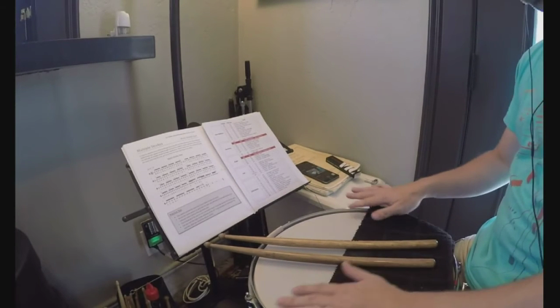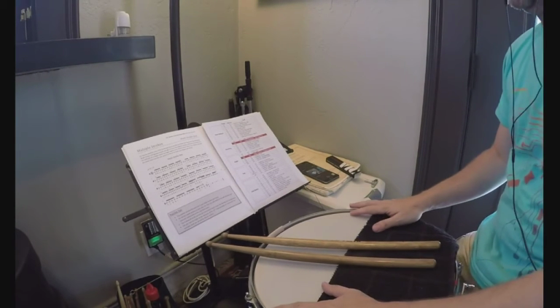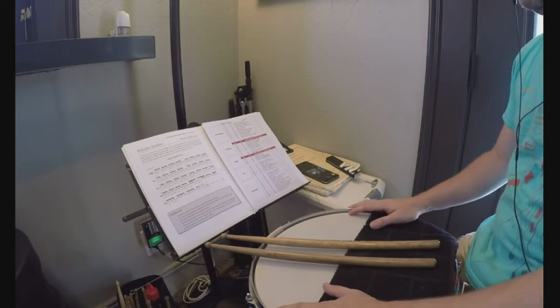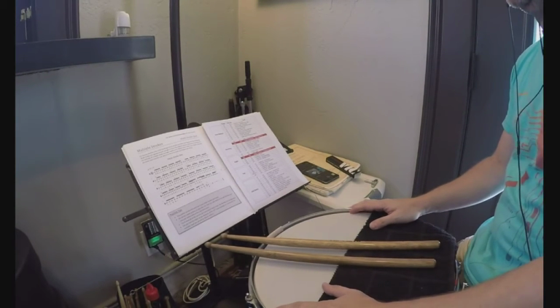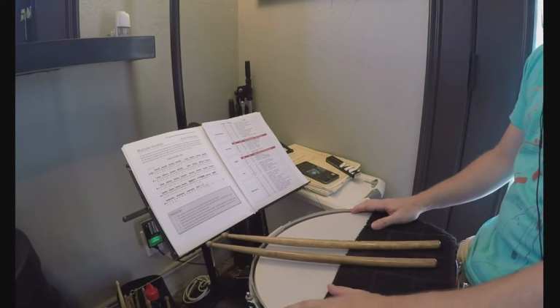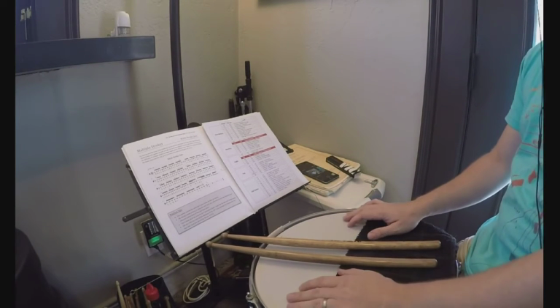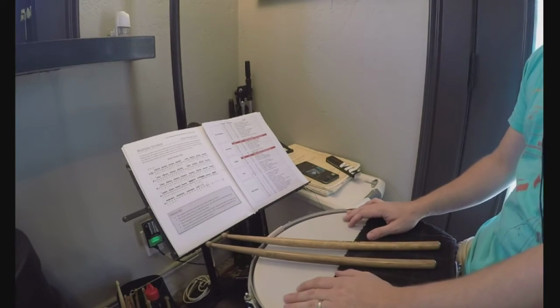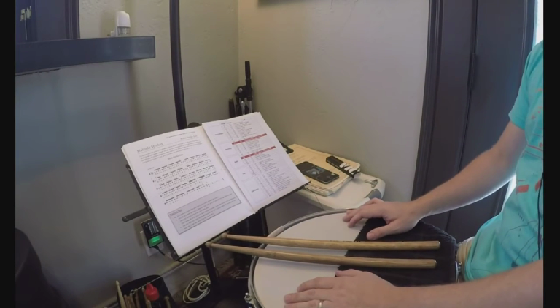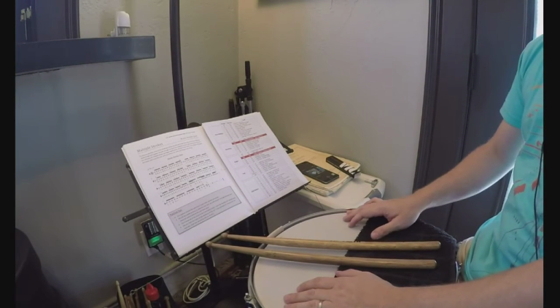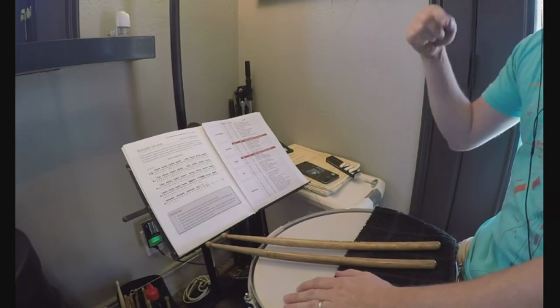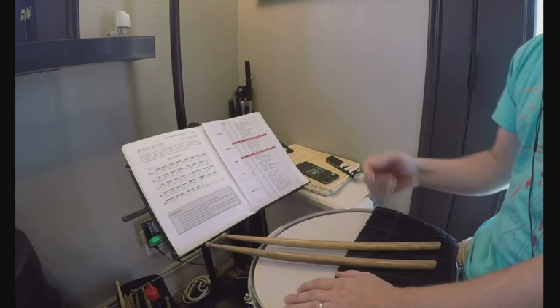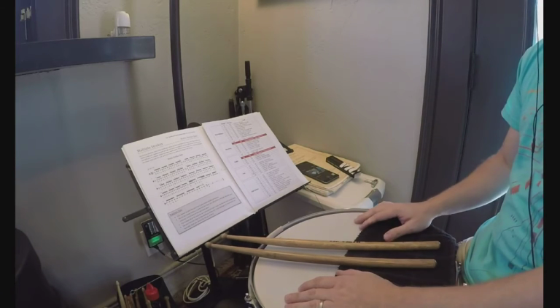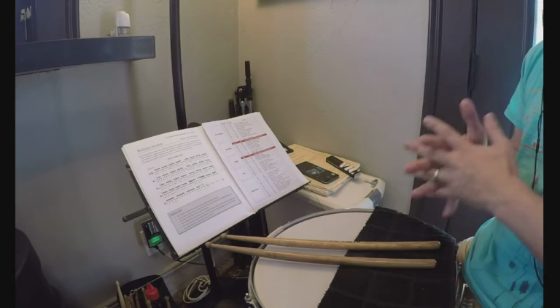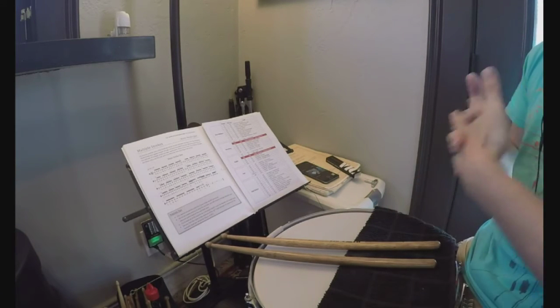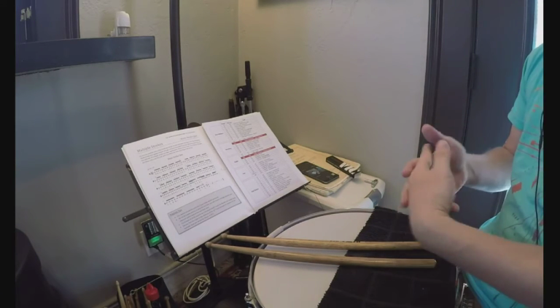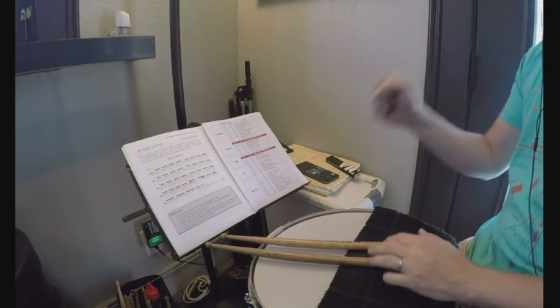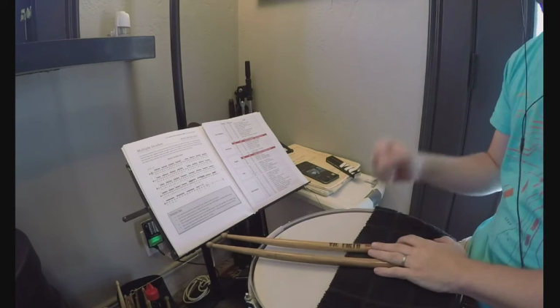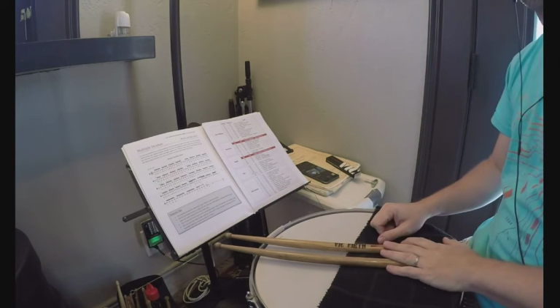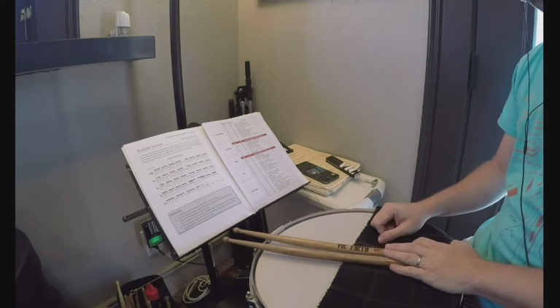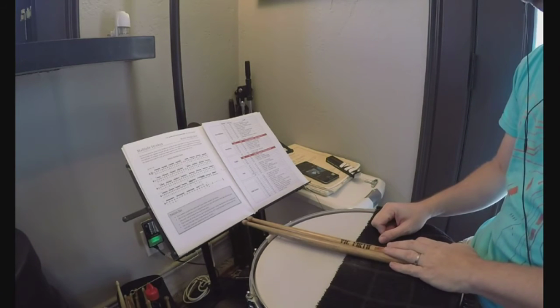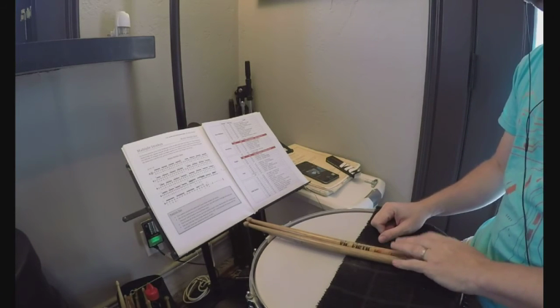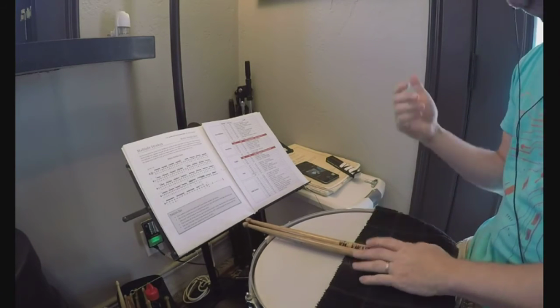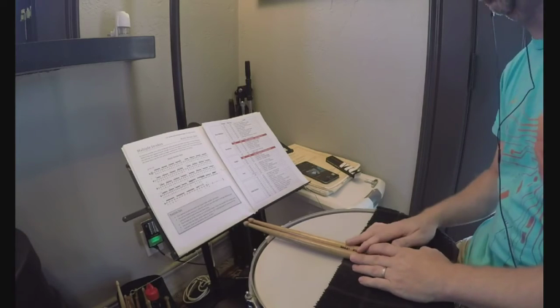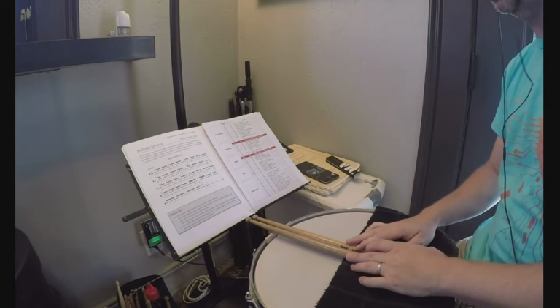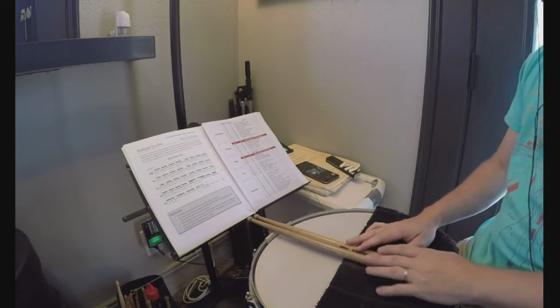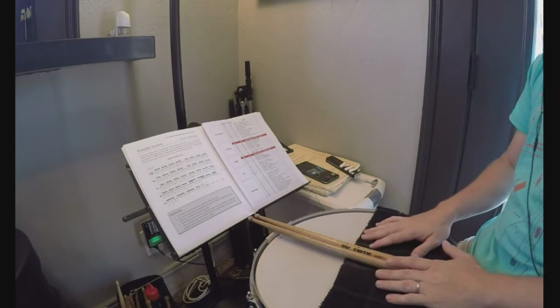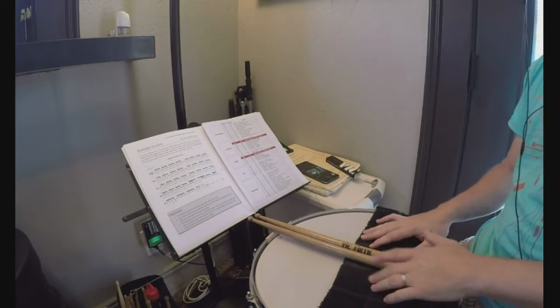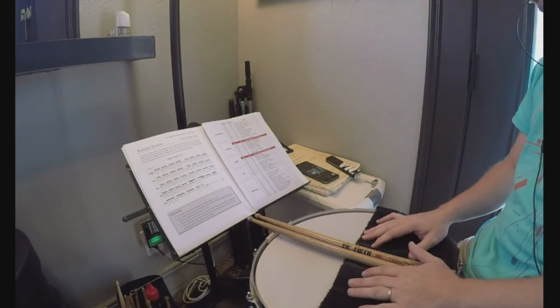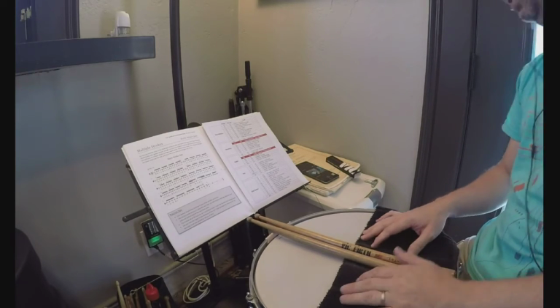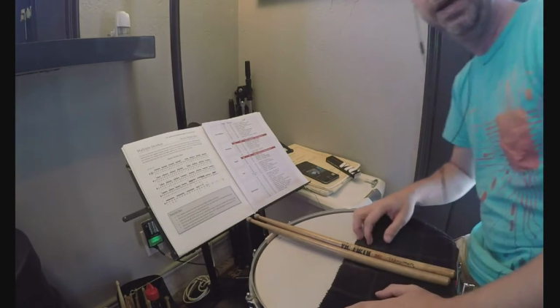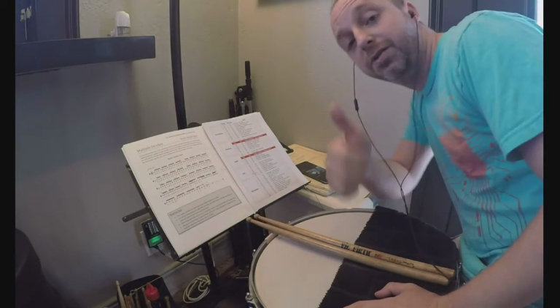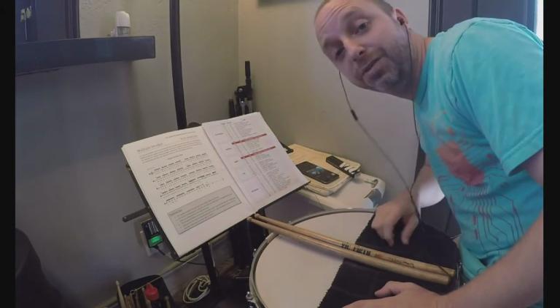That is a wham-bam, very short example of how I would do this. Obviously, you're going to let the whole track play, really get your hands warmed up and really get deep into those grooves. Hopefully this gives you some new ideas for those long drum sessions, and I'll see you guys soon.